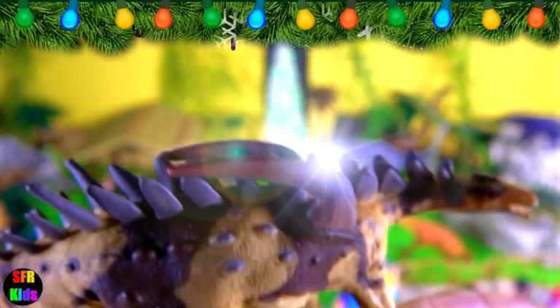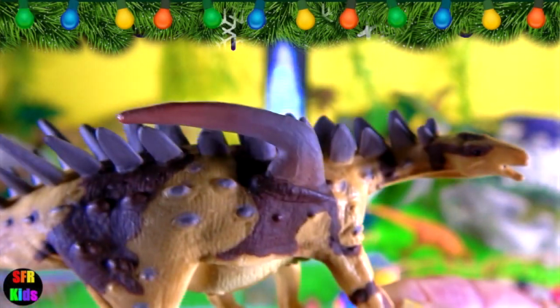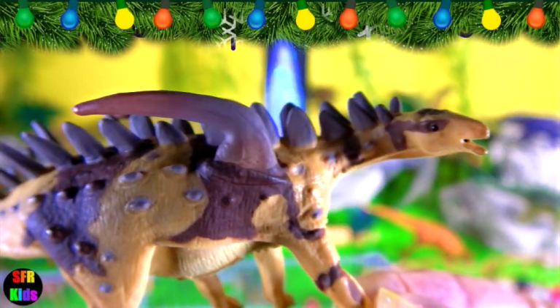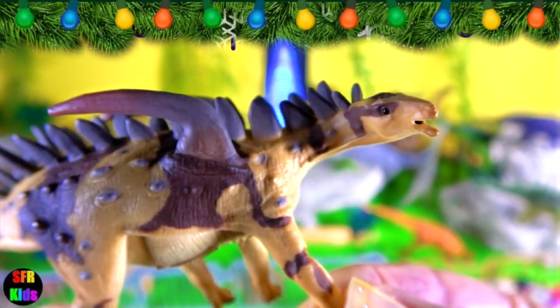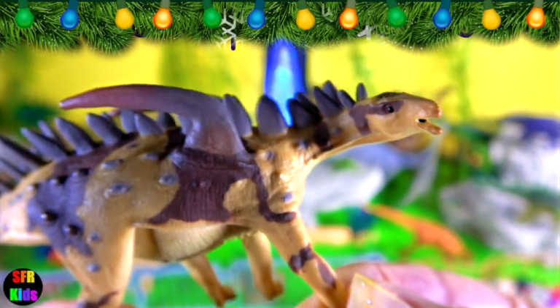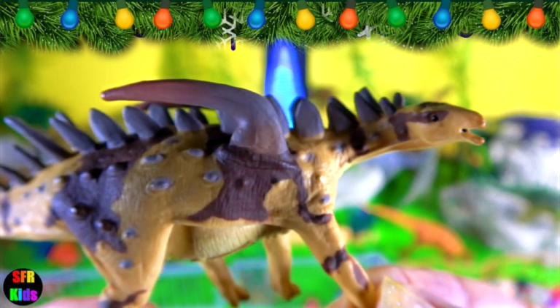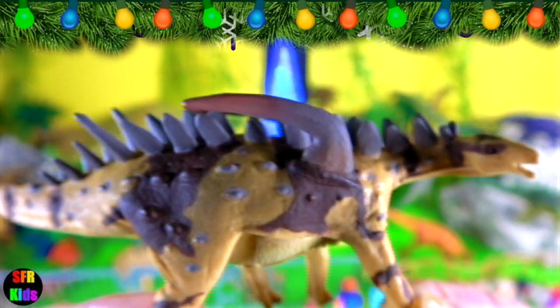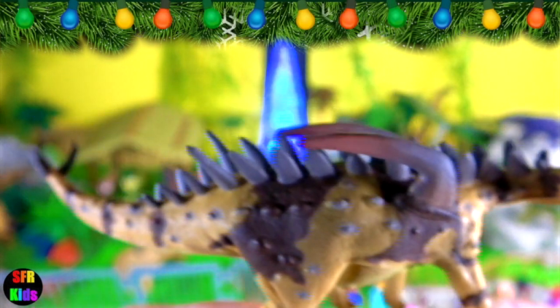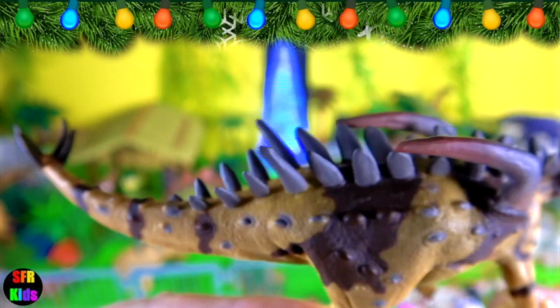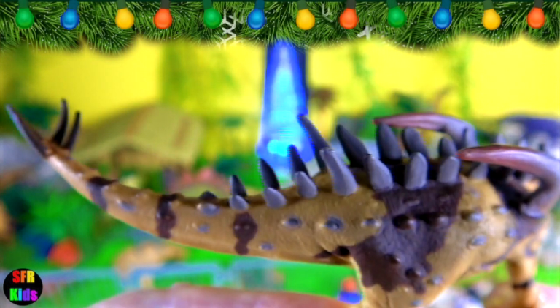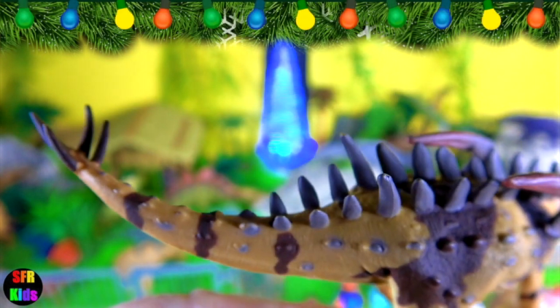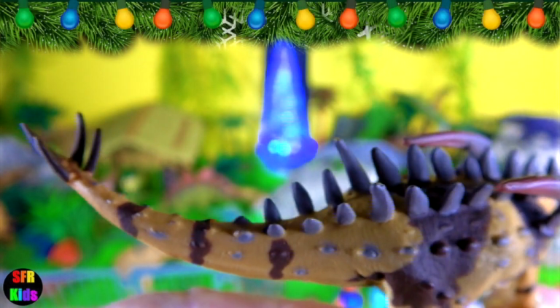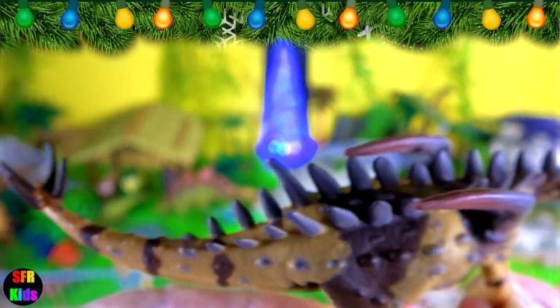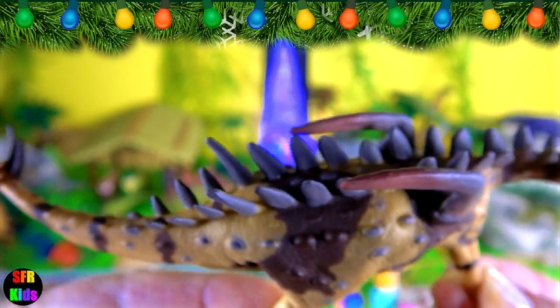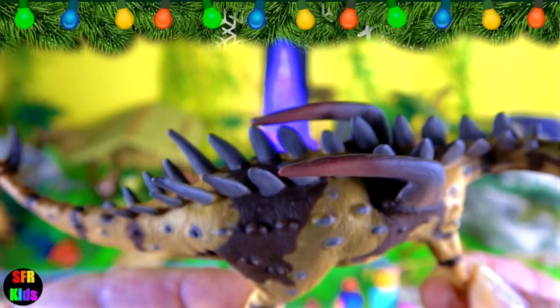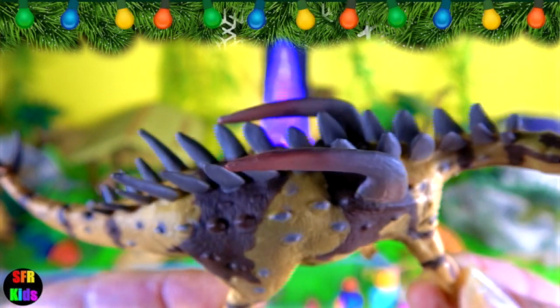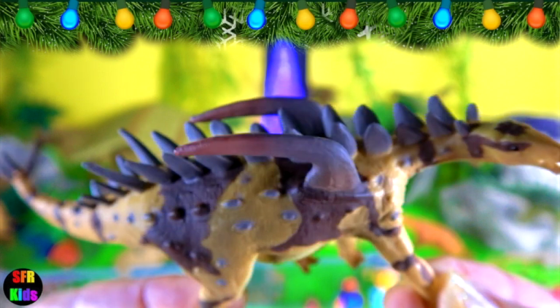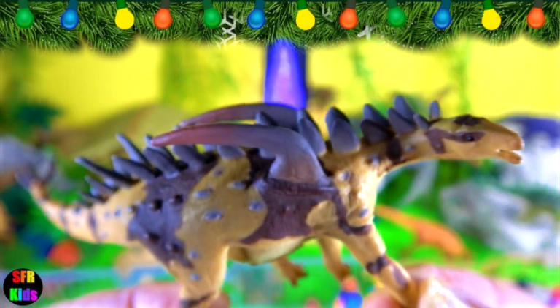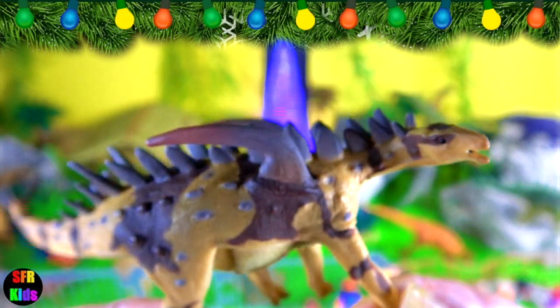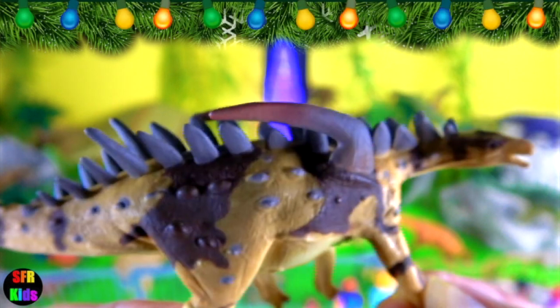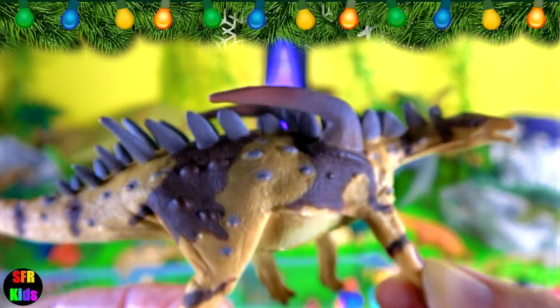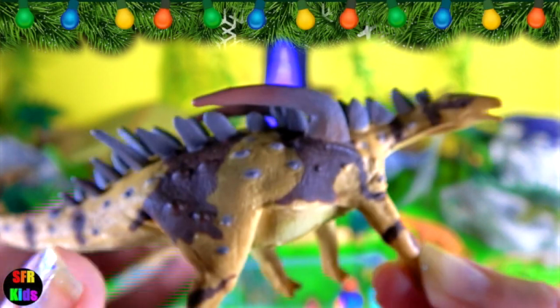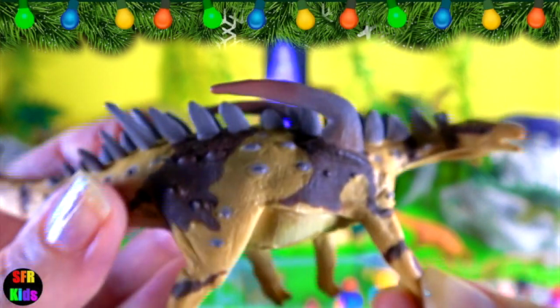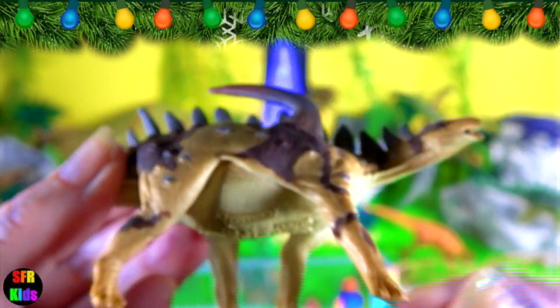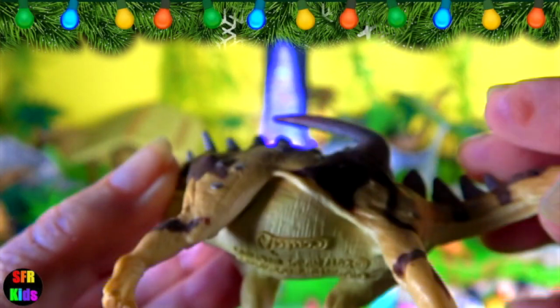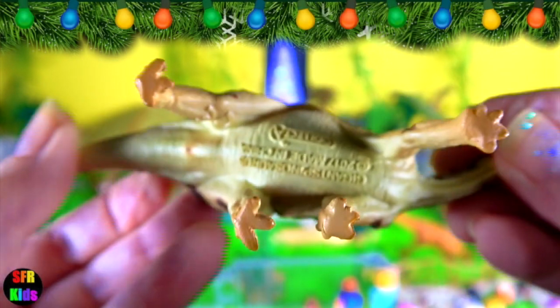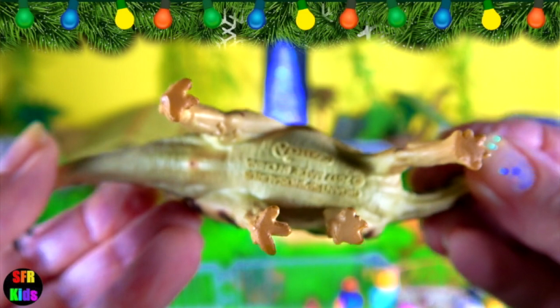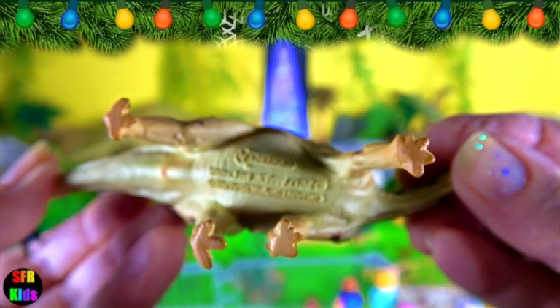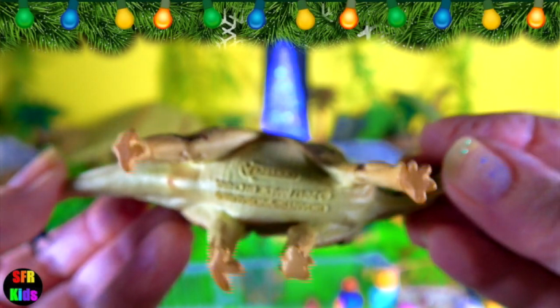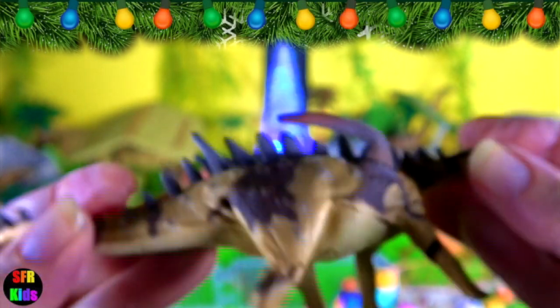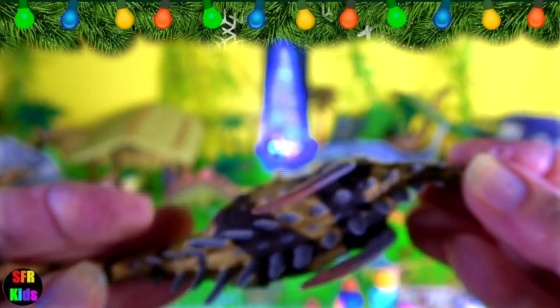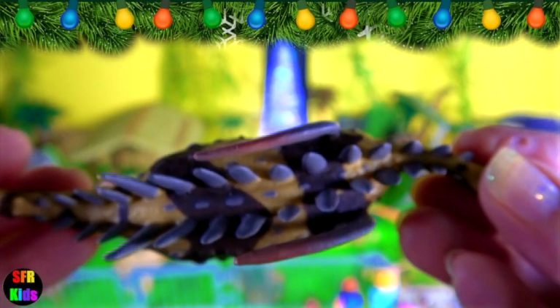Gigant Spinosaurus was a herbivore that lived in the late Jurassic period and inhabited Asia. It had small dorsal plates and very long shoulder spines resting on a flat face.